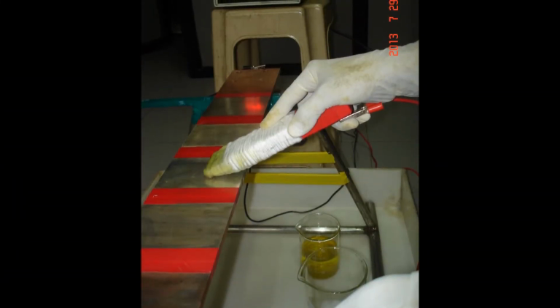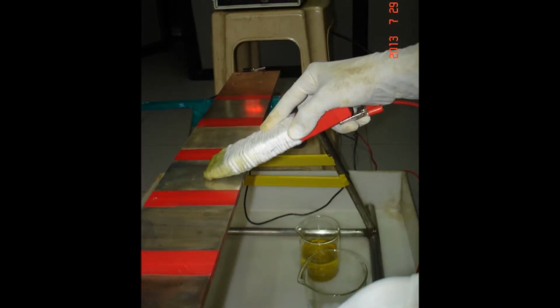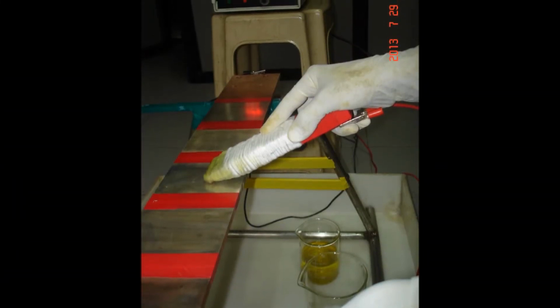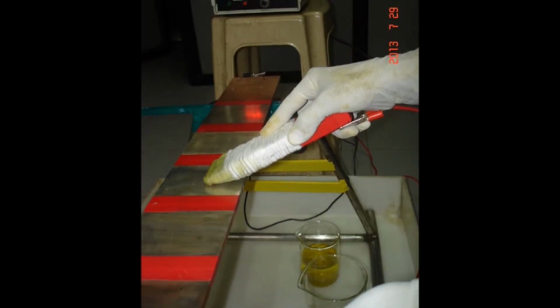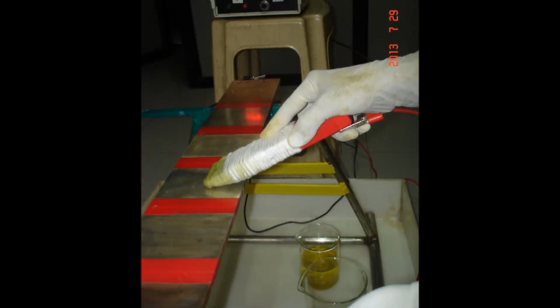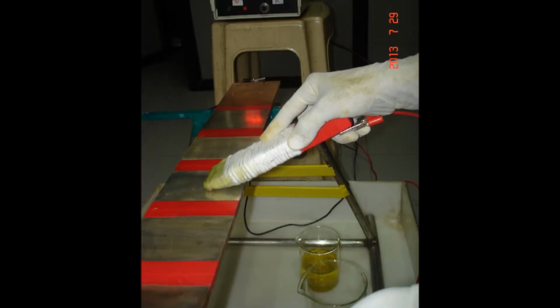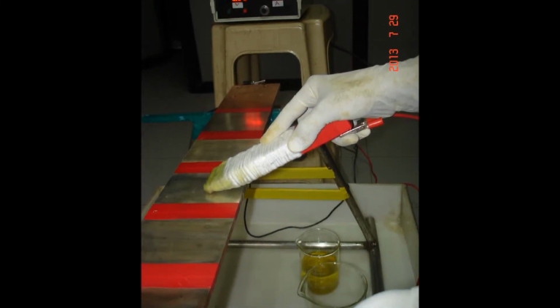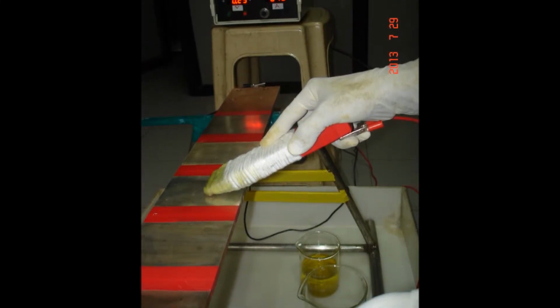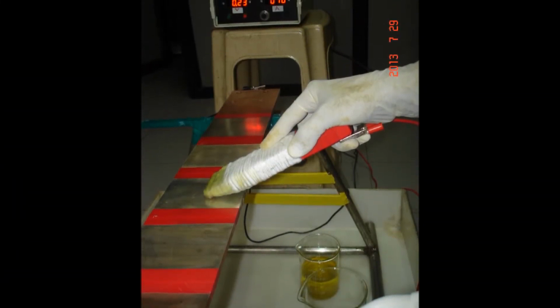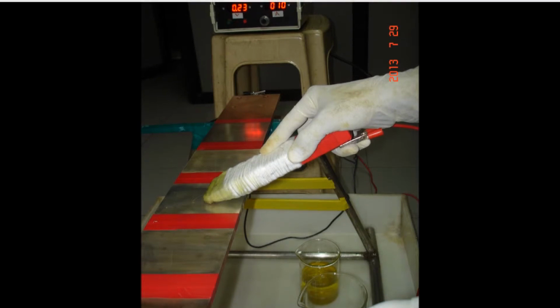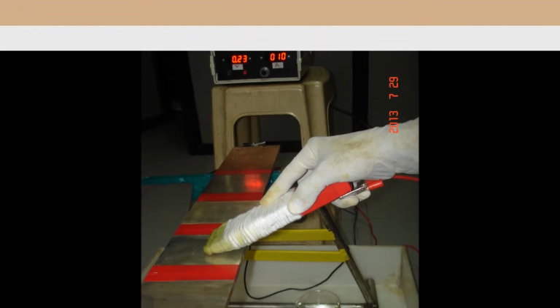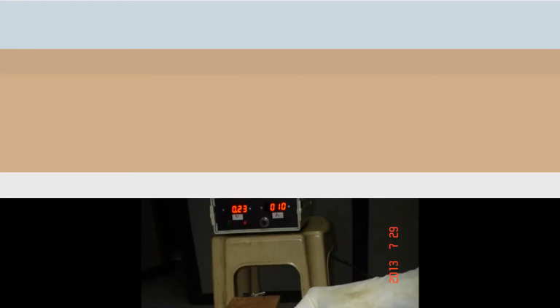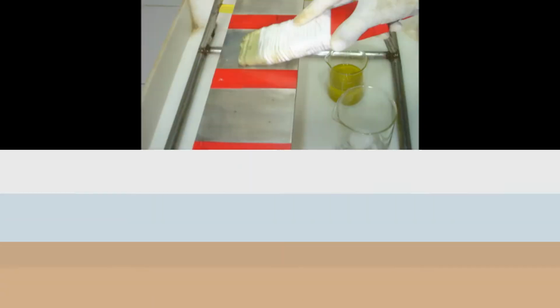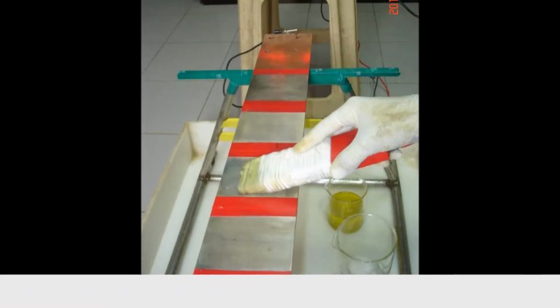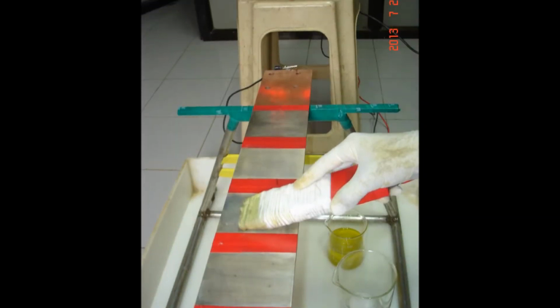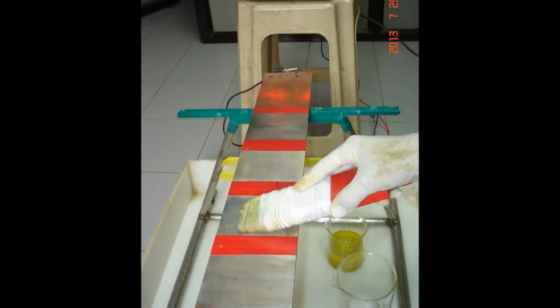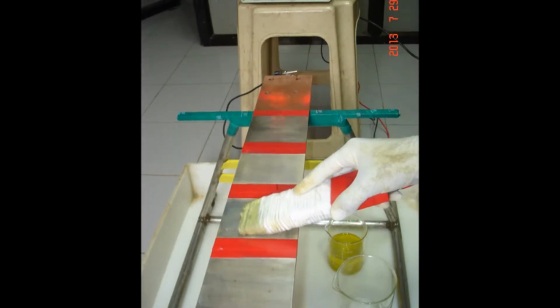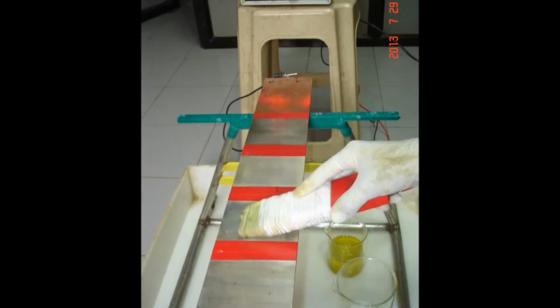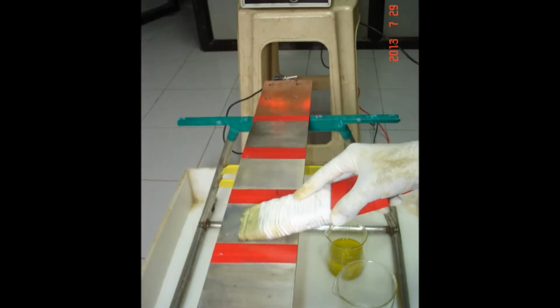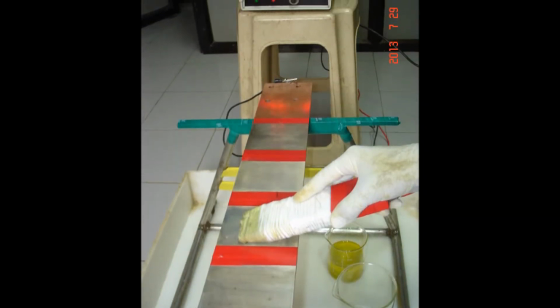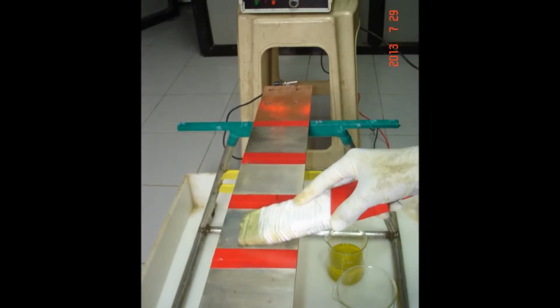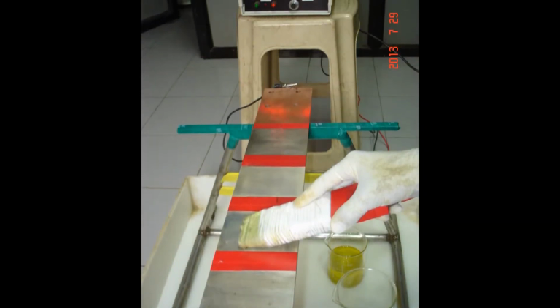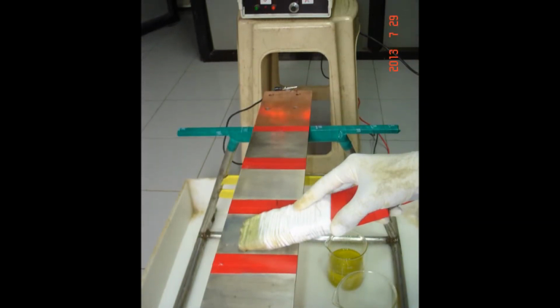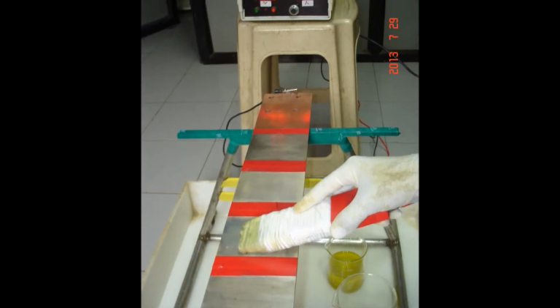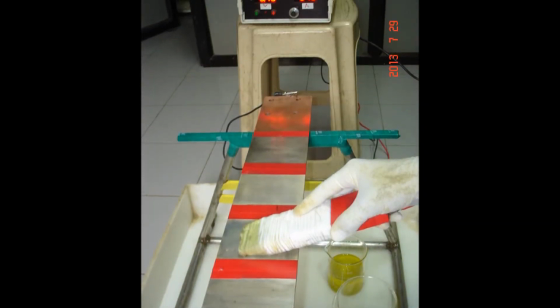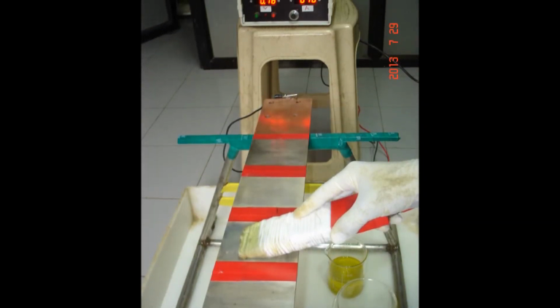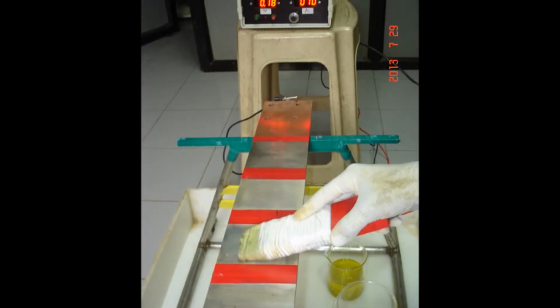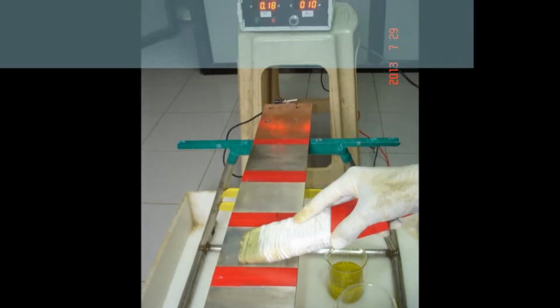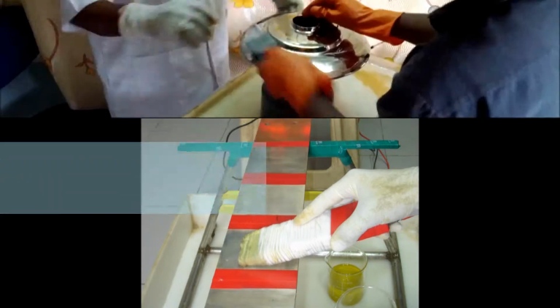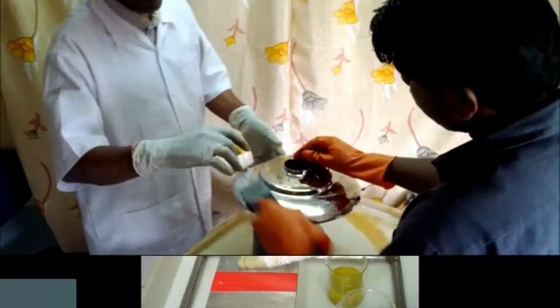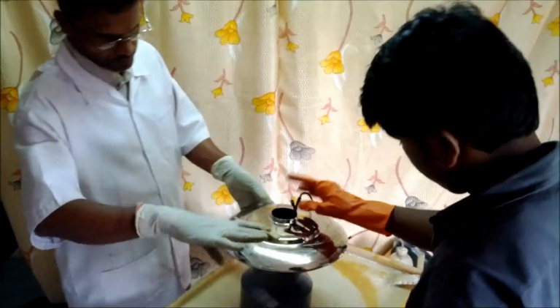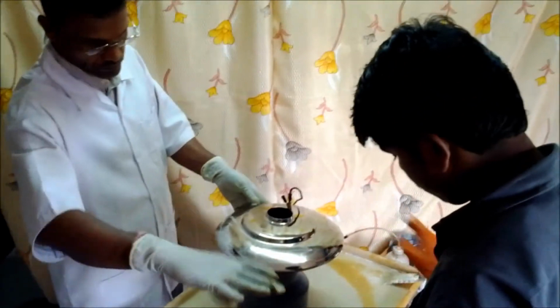Cathodic cleaning salt. Smooth leather cloth to clean the surface after plating. Brush plating process.